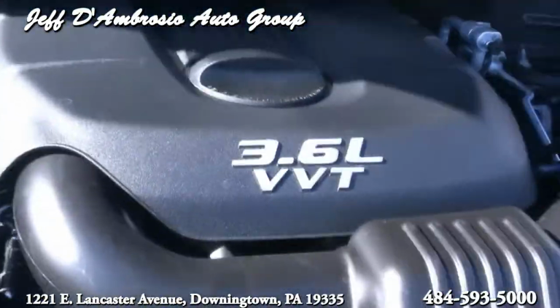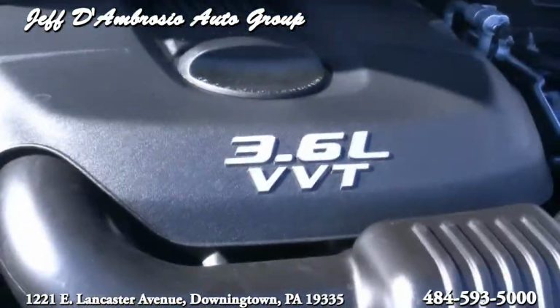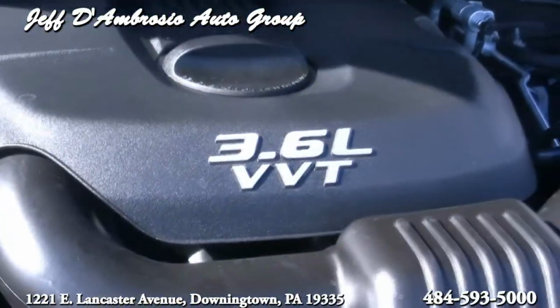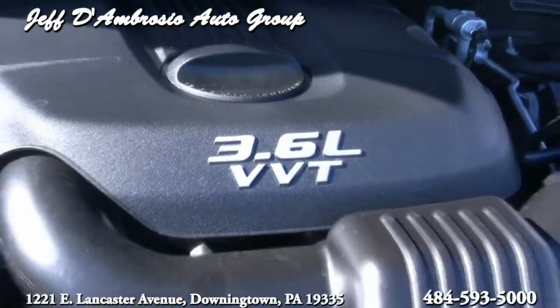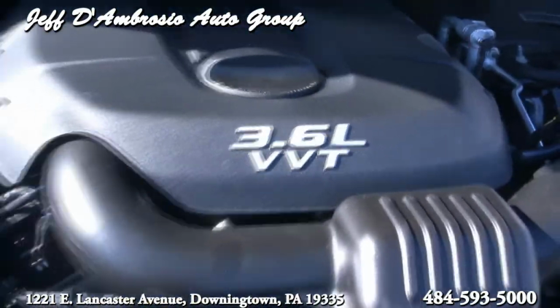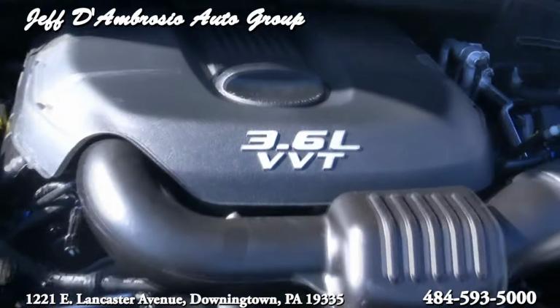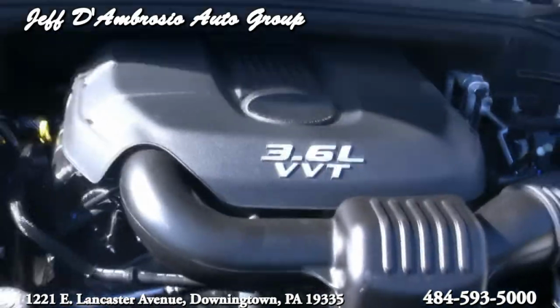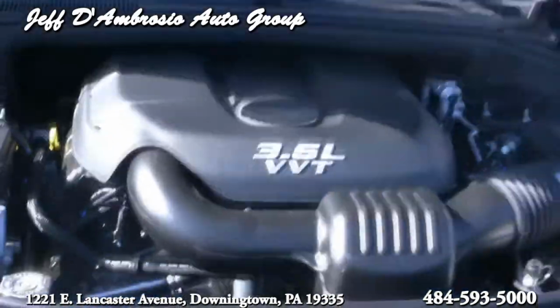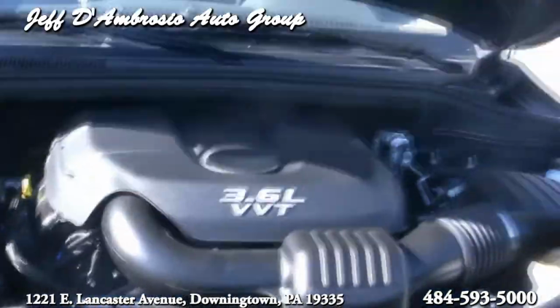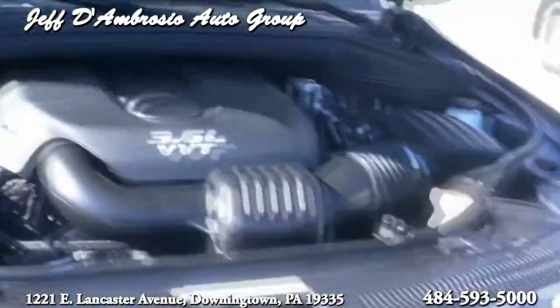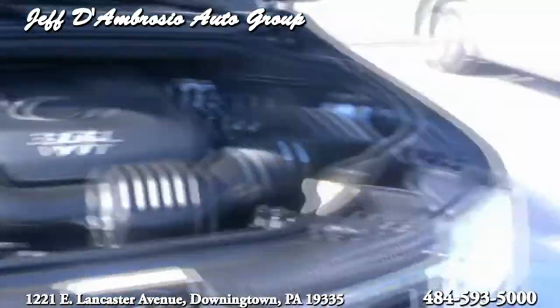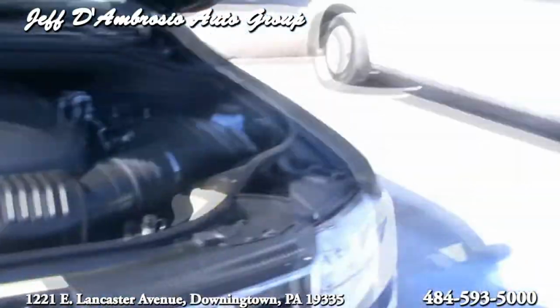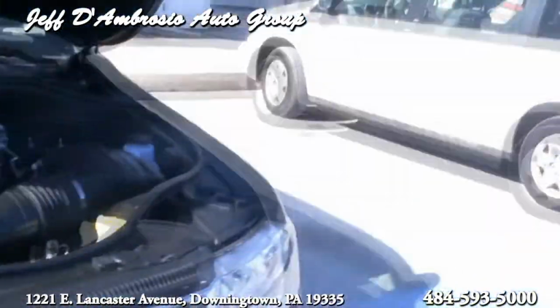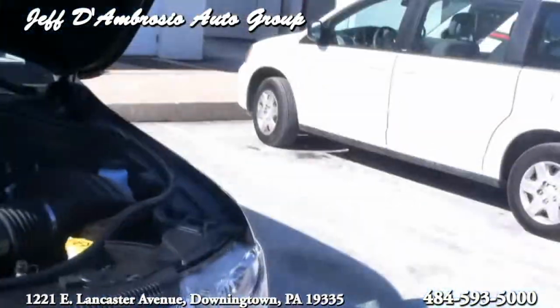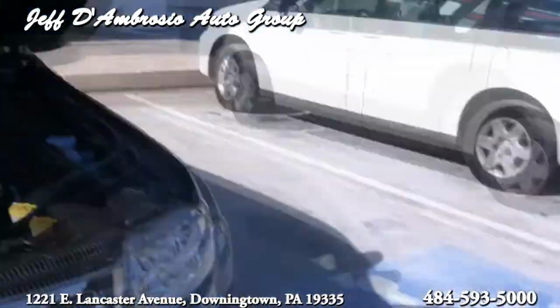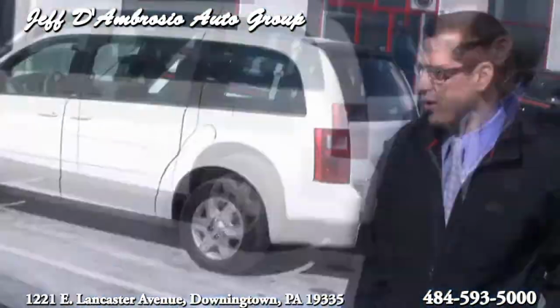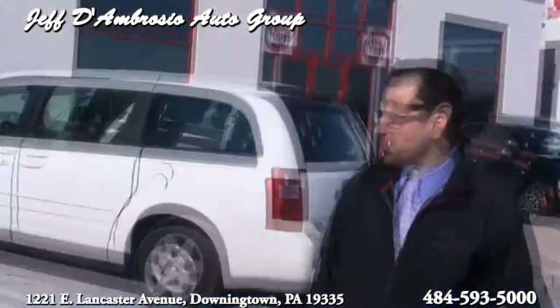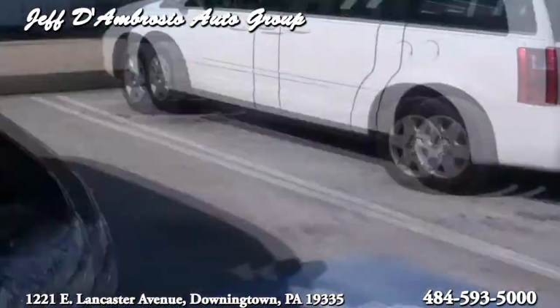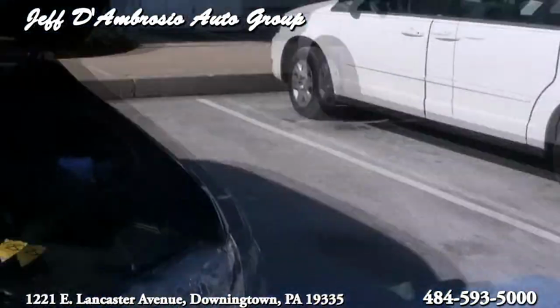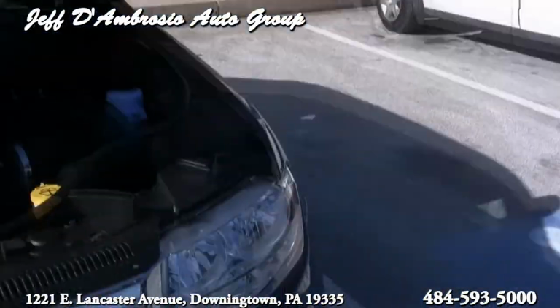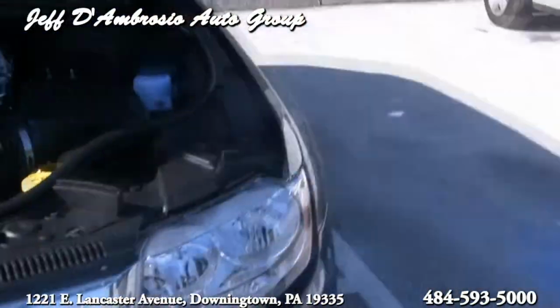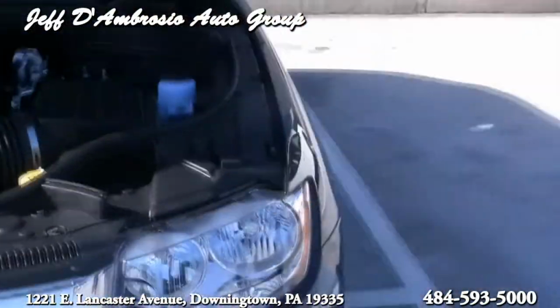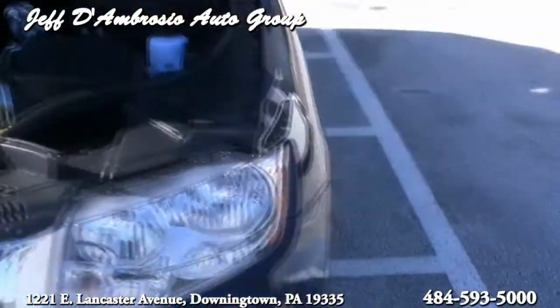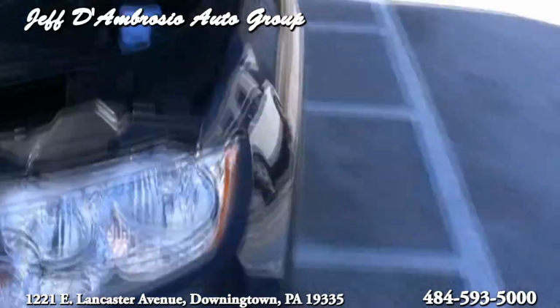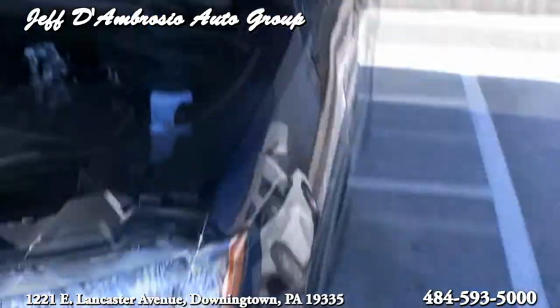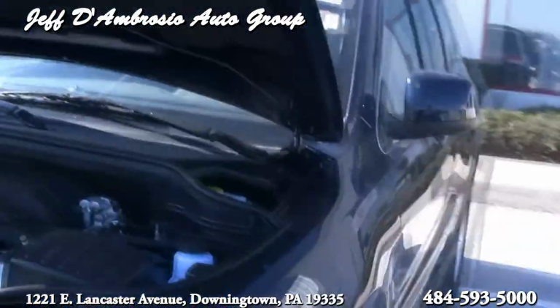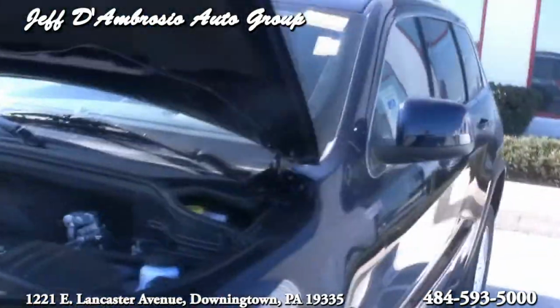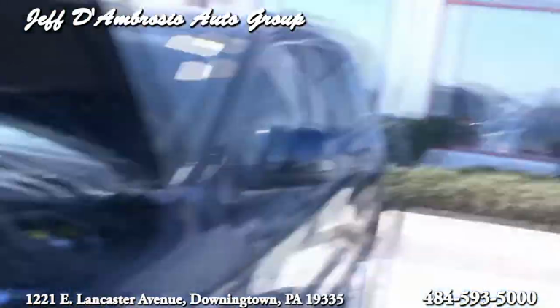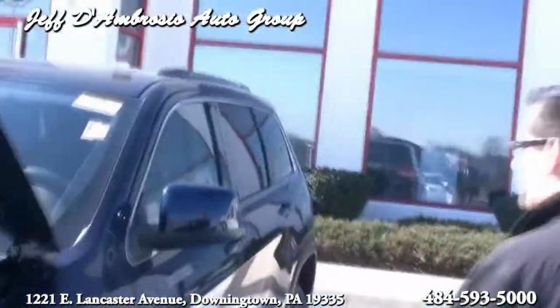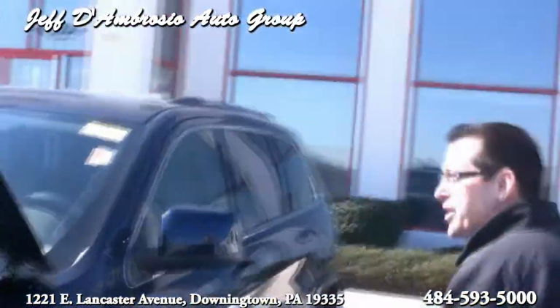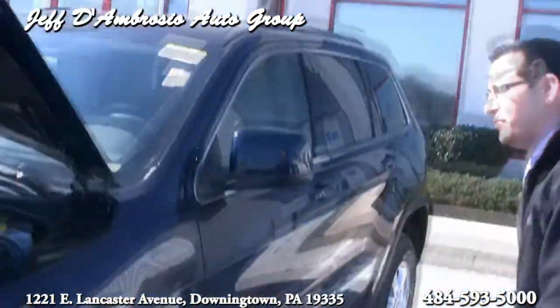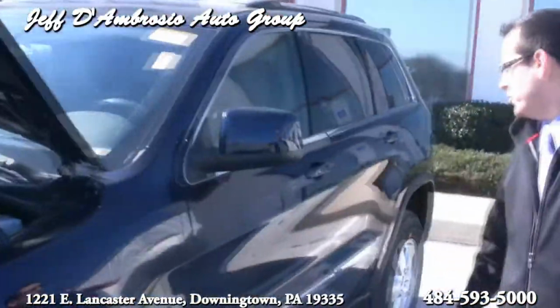It is 298 horsepower on the 3.6 liter. You can also get a 5.7 liter Hemi, which is pushing 350 horsepower.